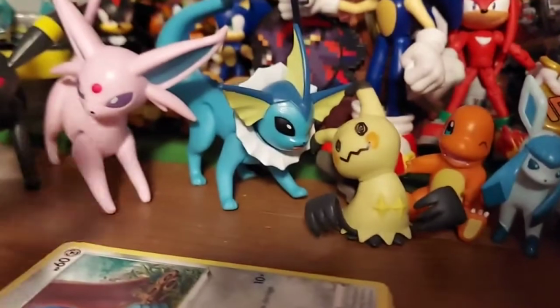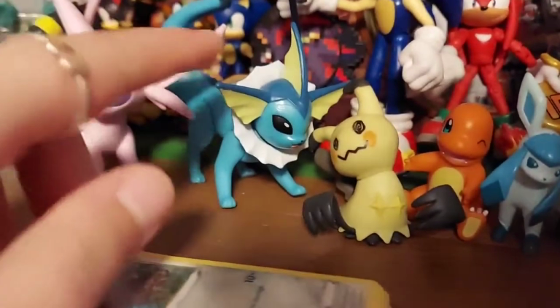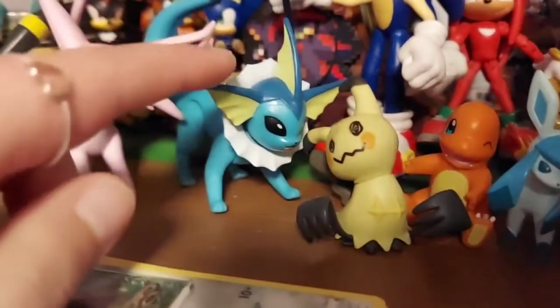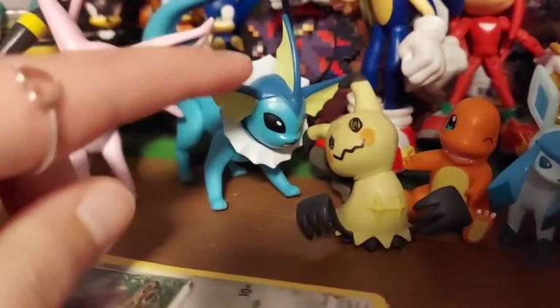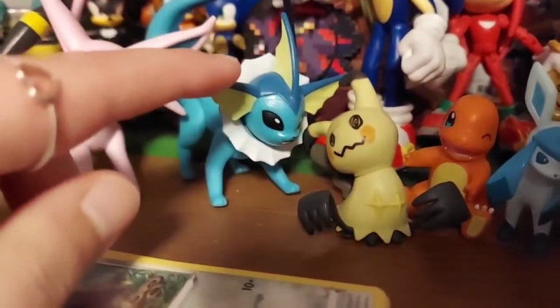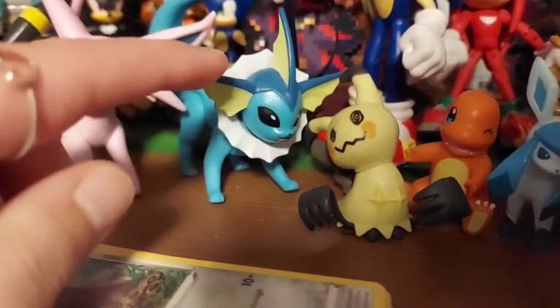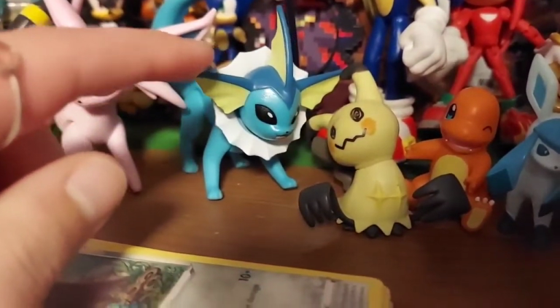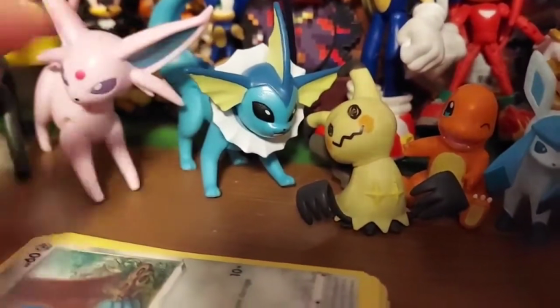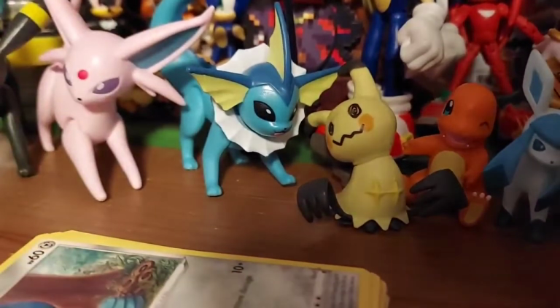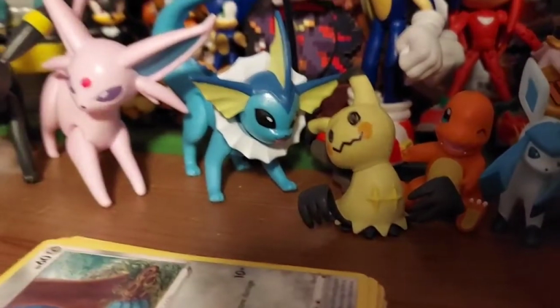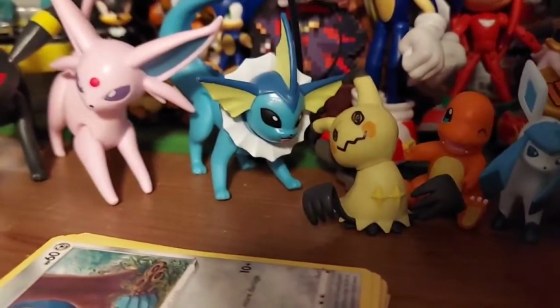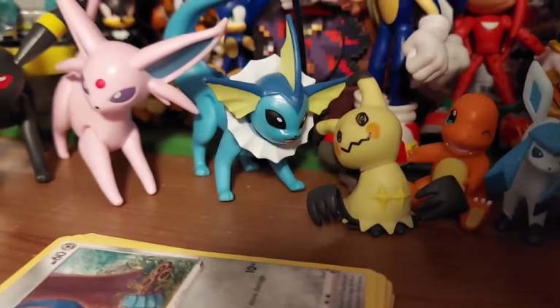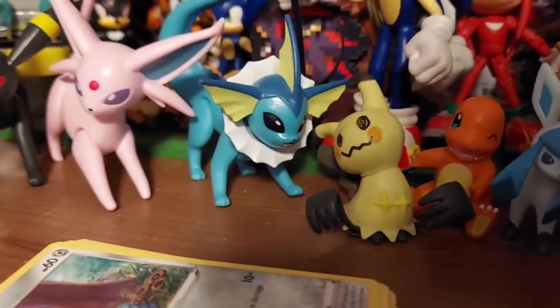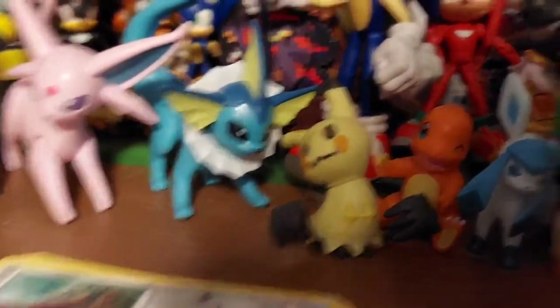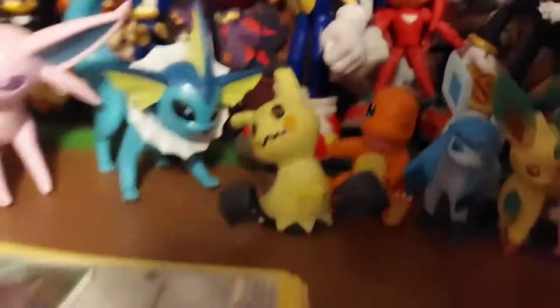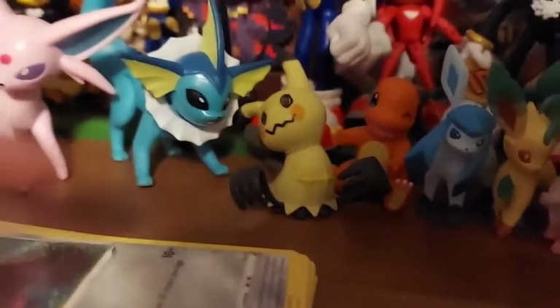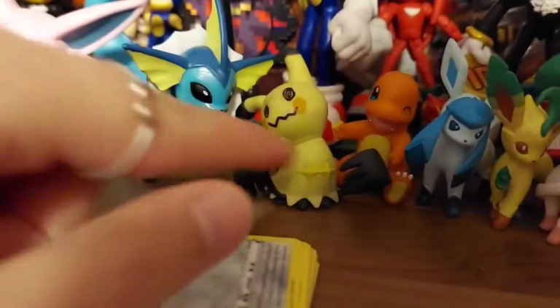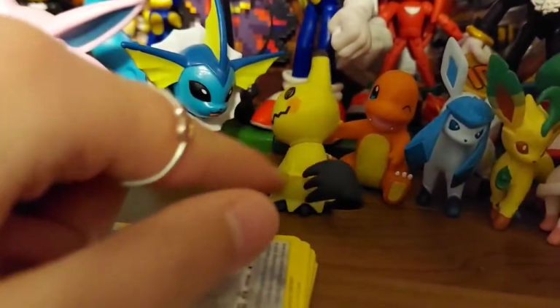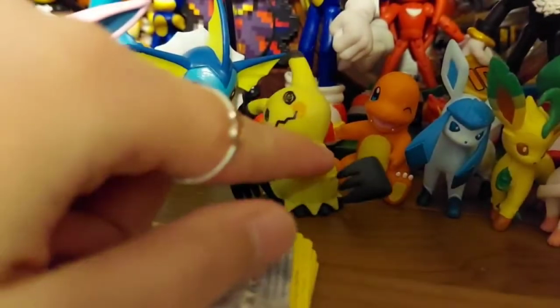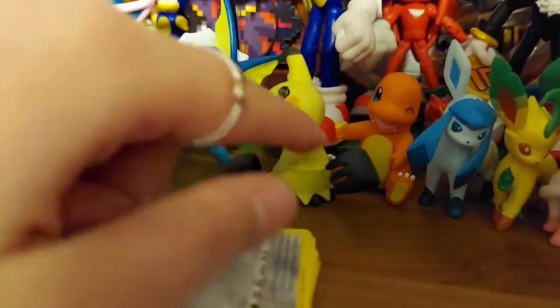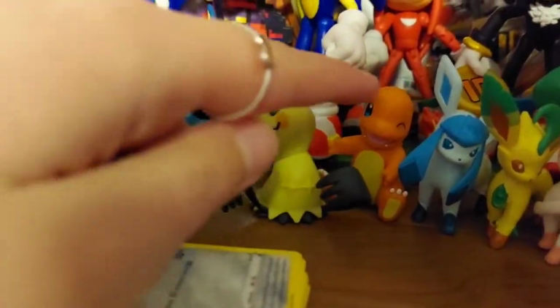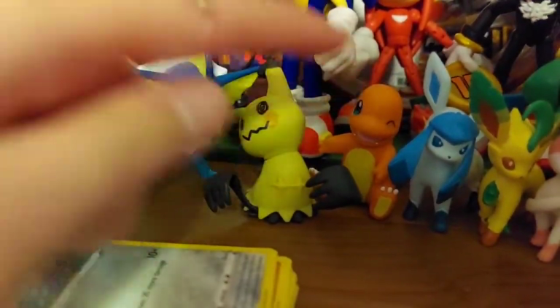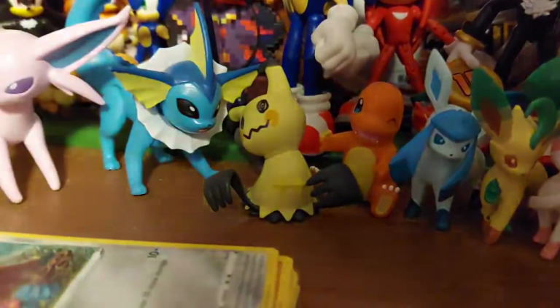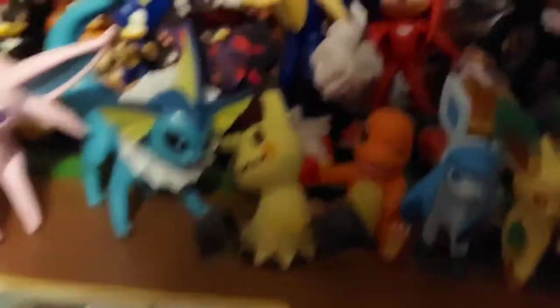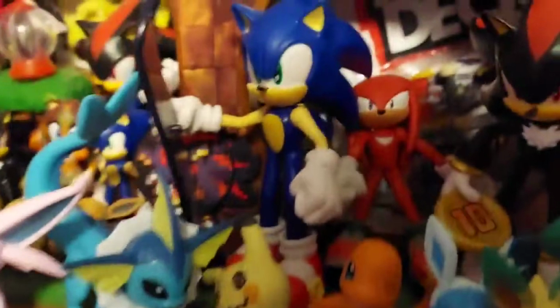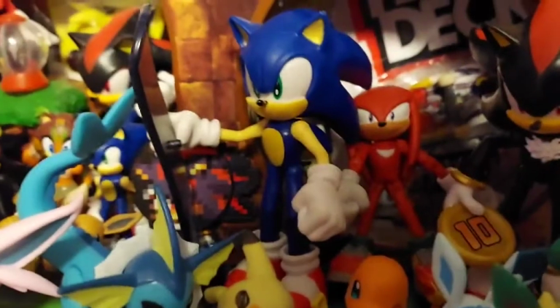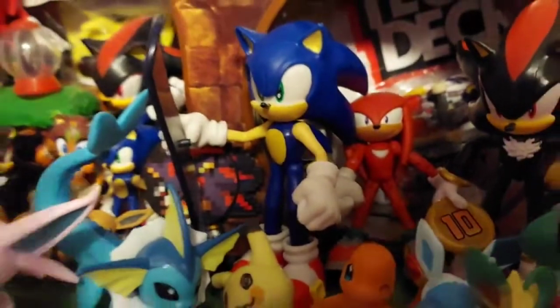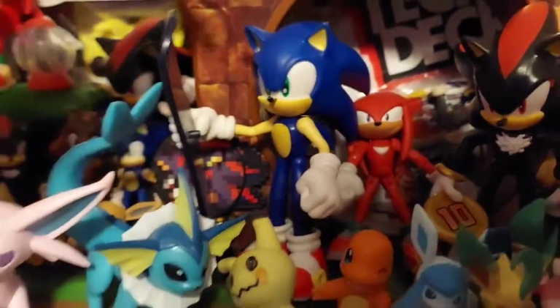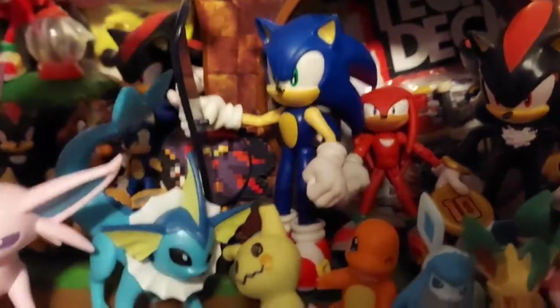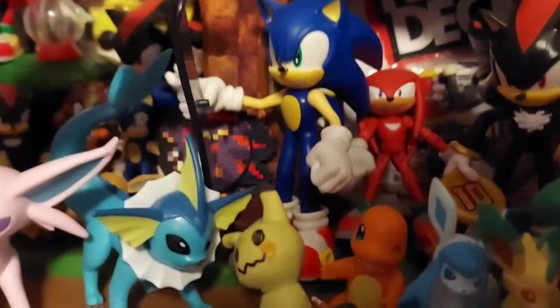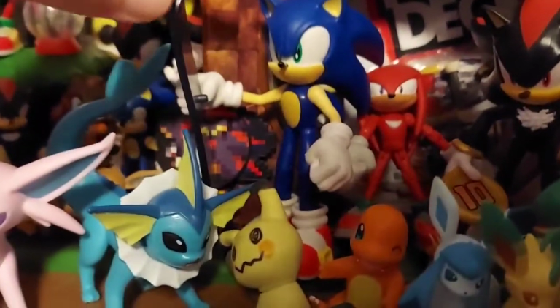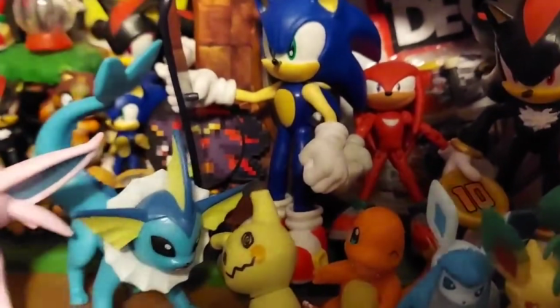Next we have the battle figure Vaporeon, and then we have Mimikyu, and then Charmander. Up here we have the four-inch Sonic that comes with the snowboard.